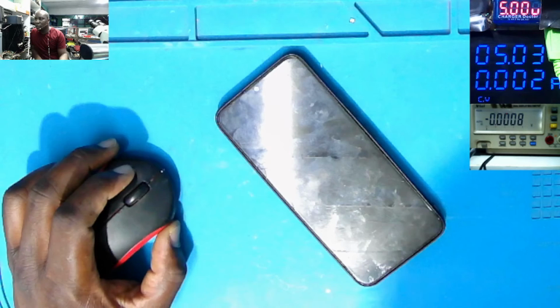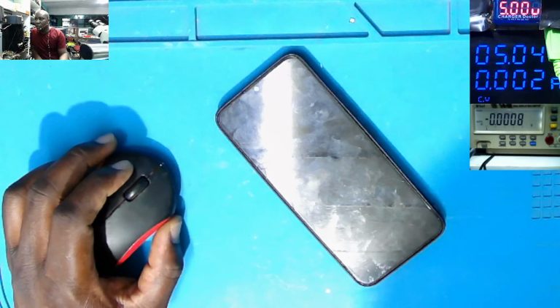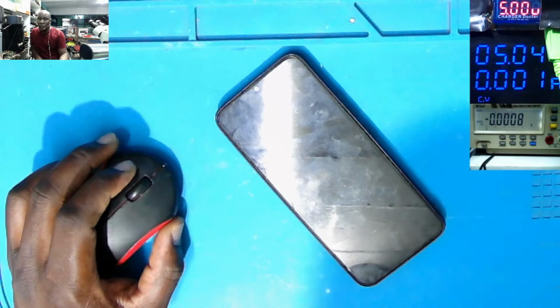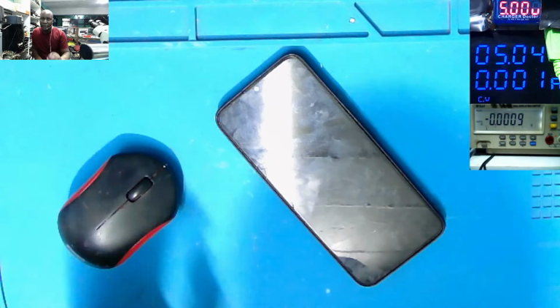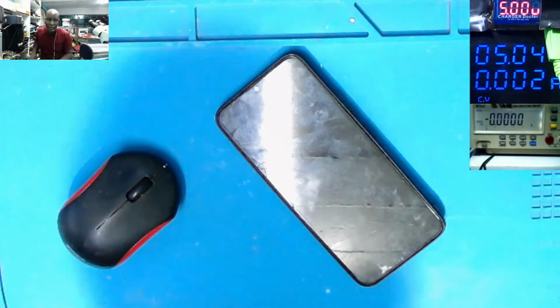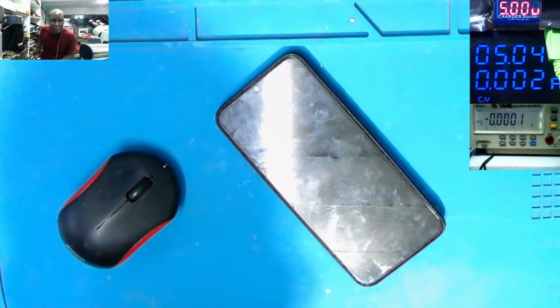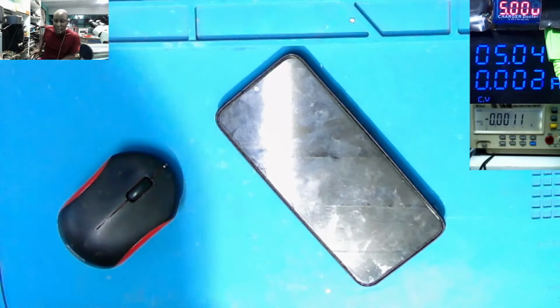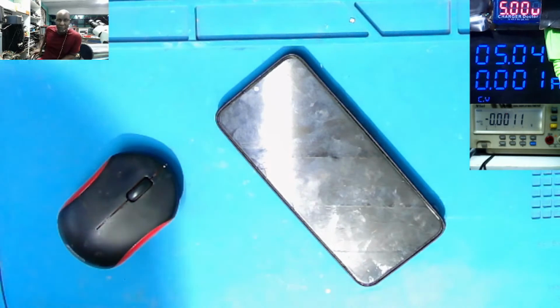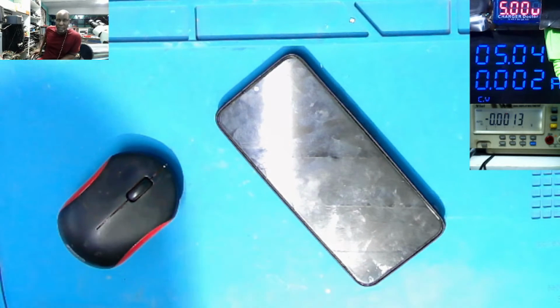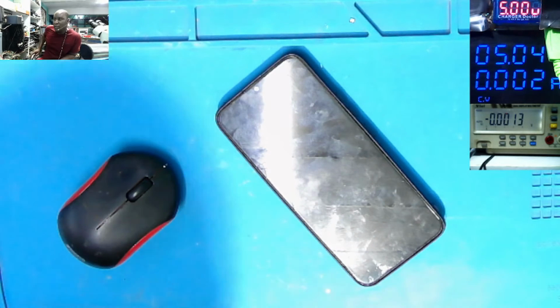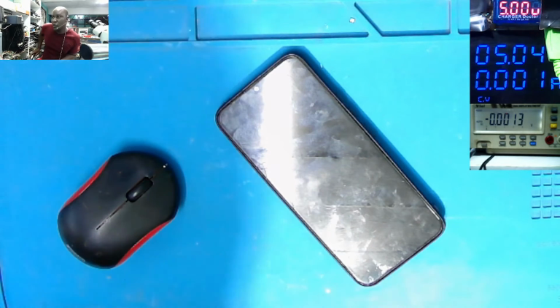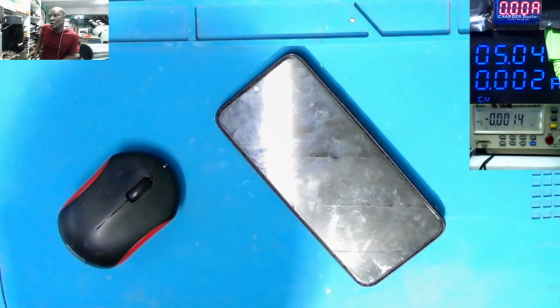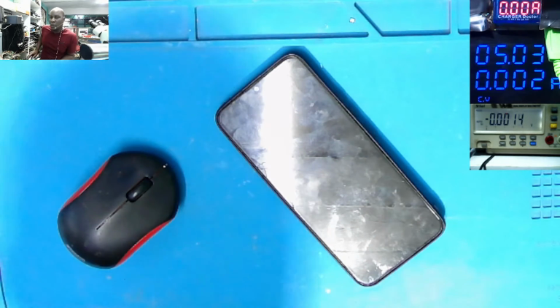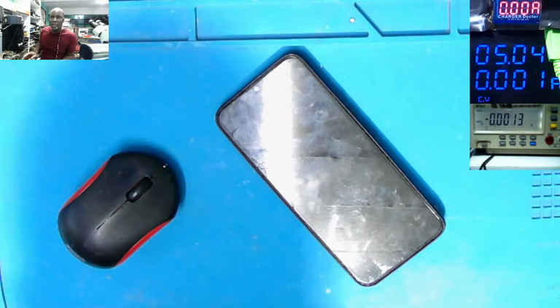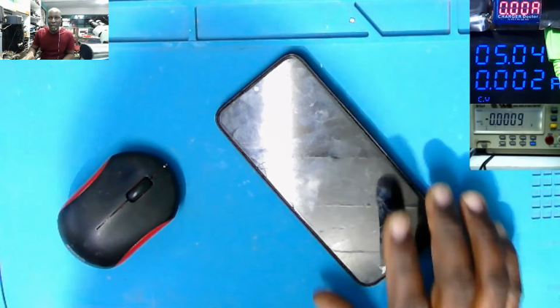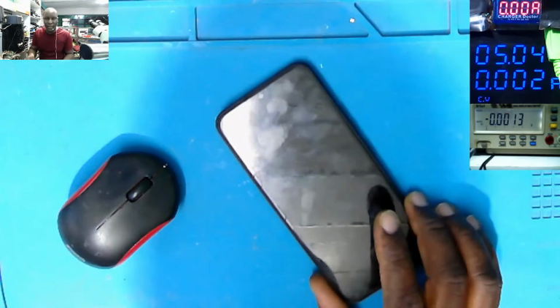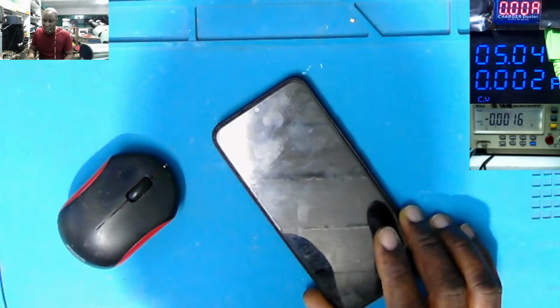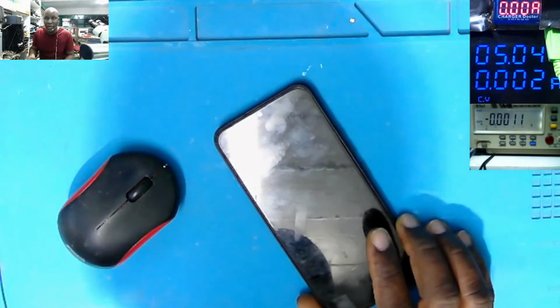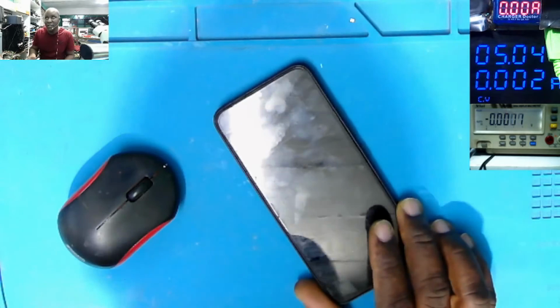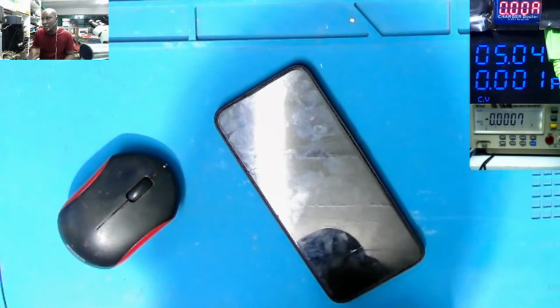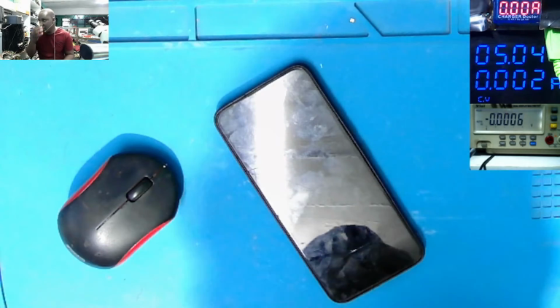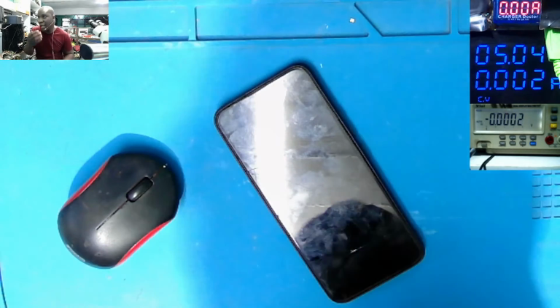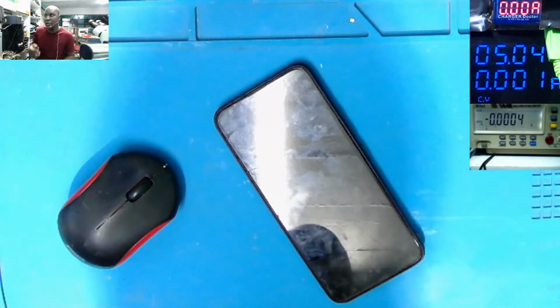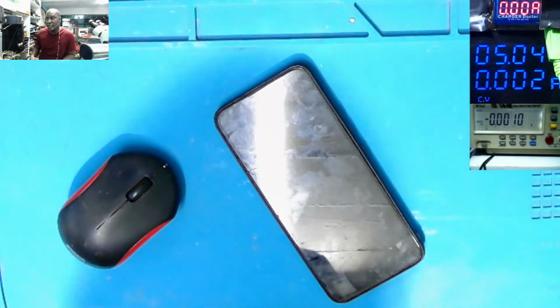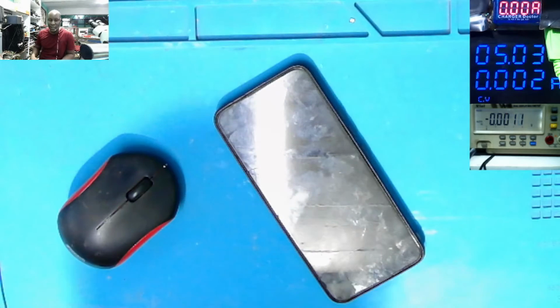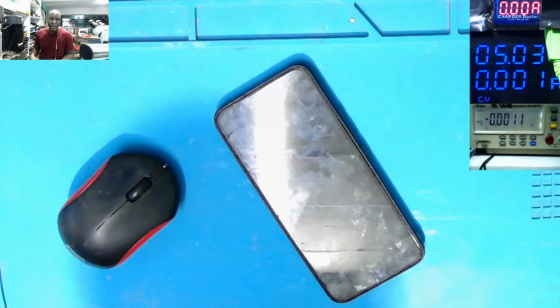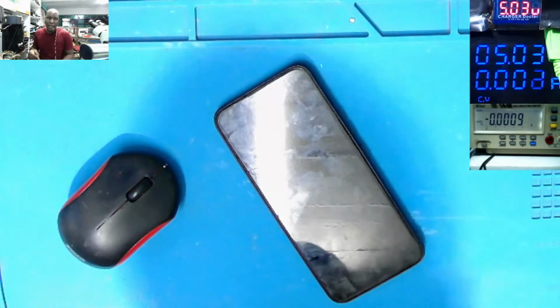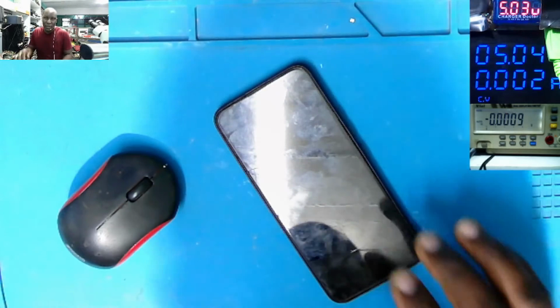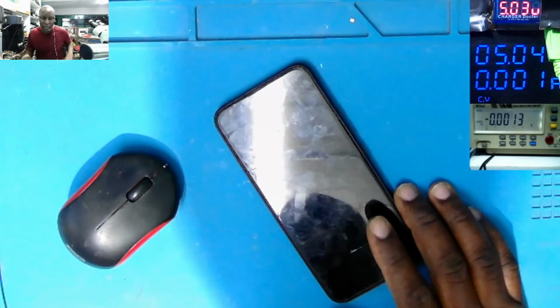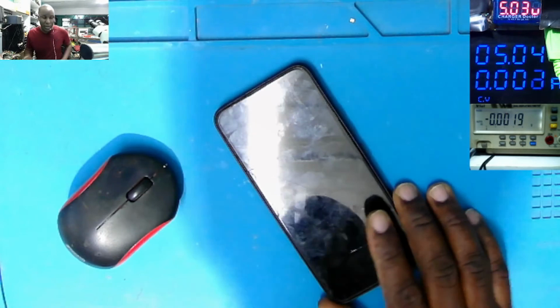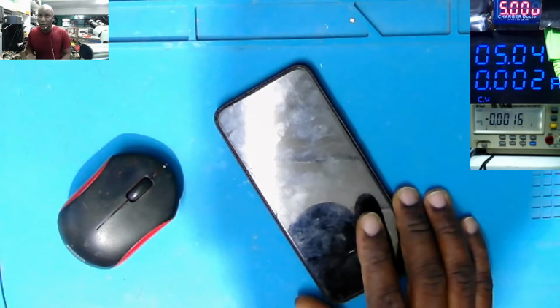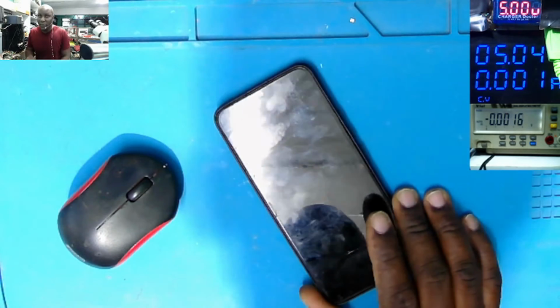Good day everyone, hope you have a lovely day. So it's Monday and we have this phone — this is an ITO A16 — came in for repair.